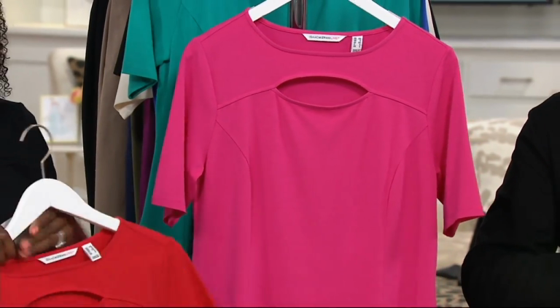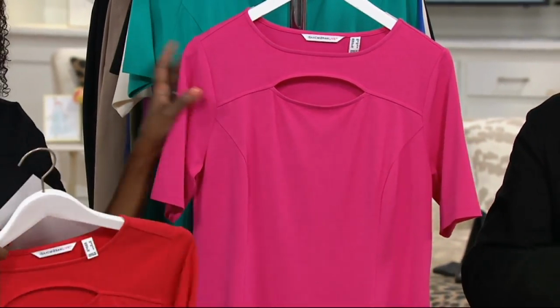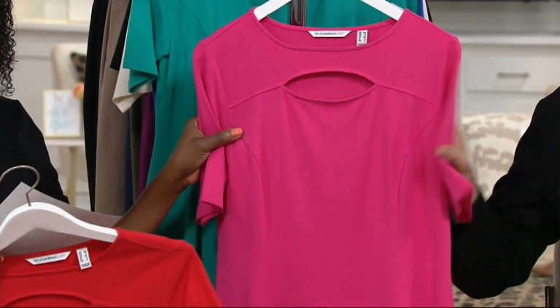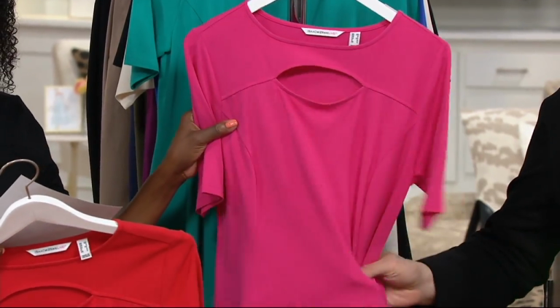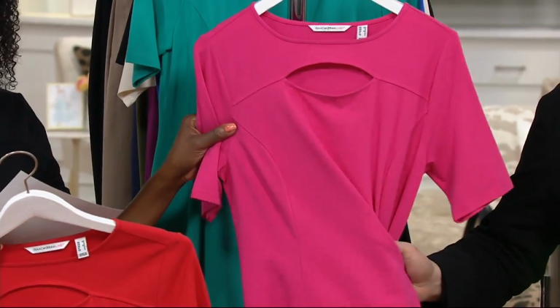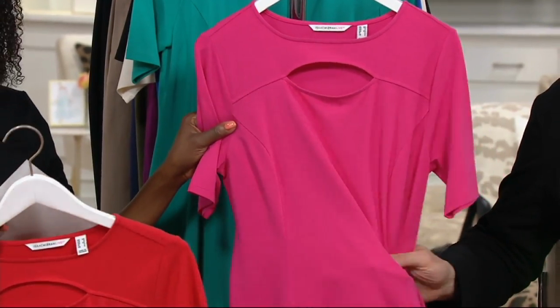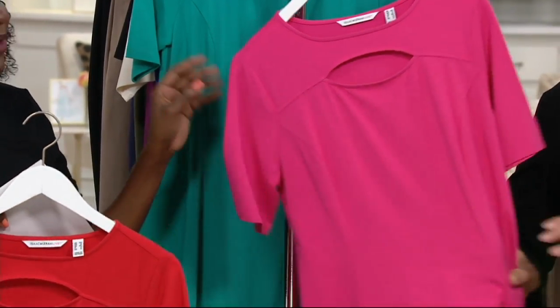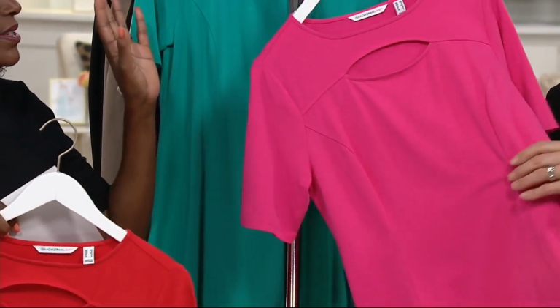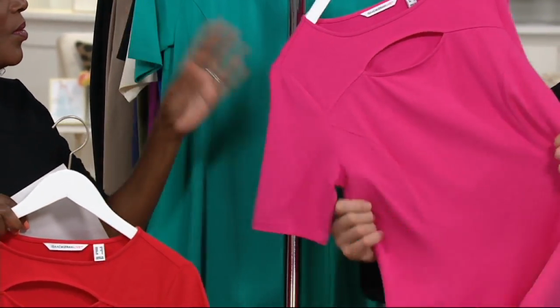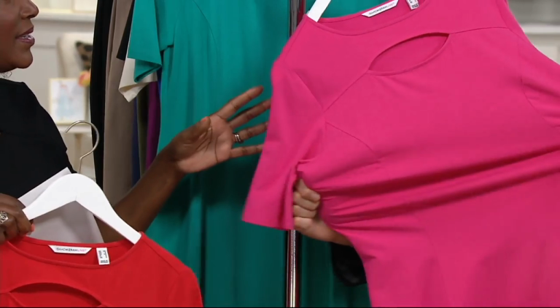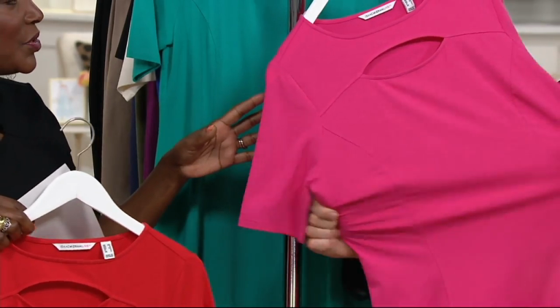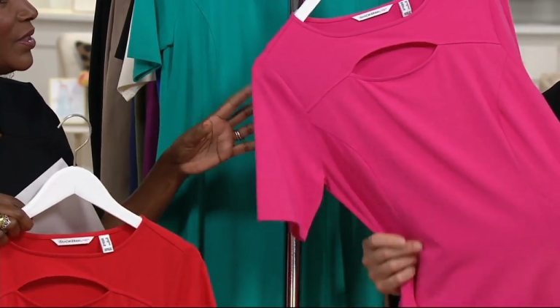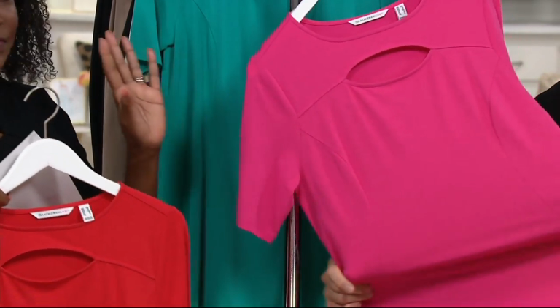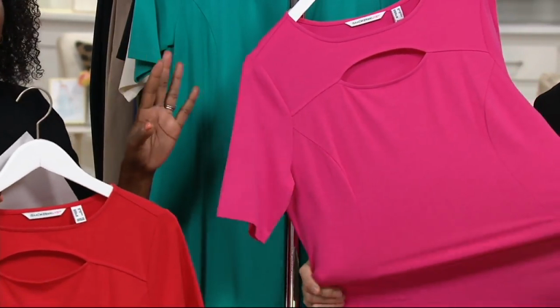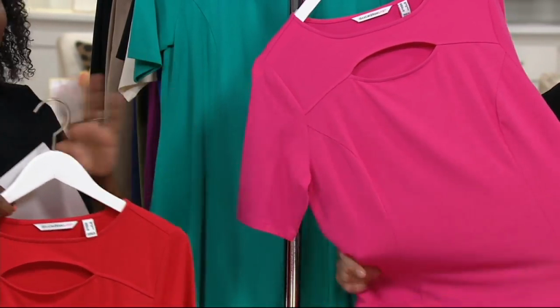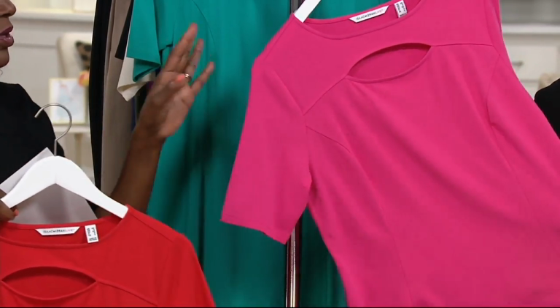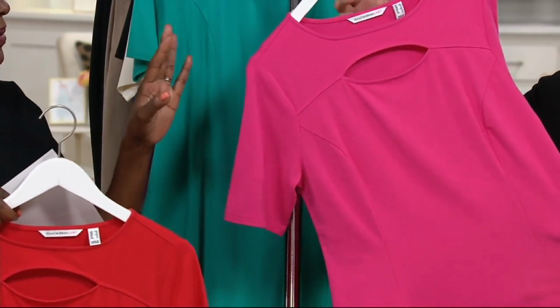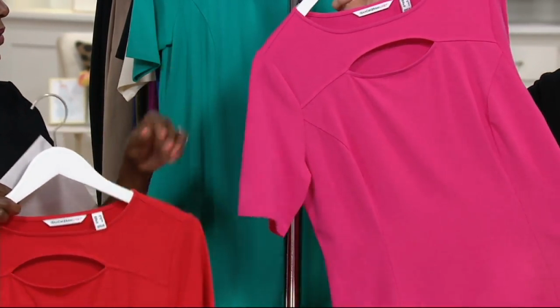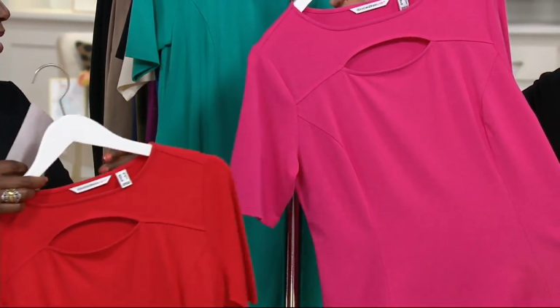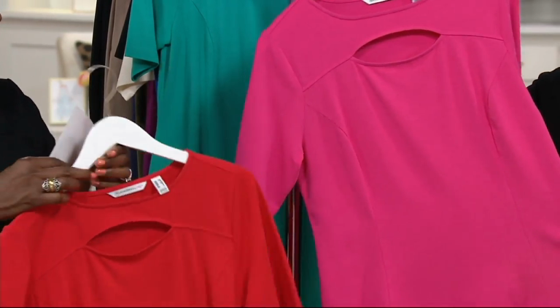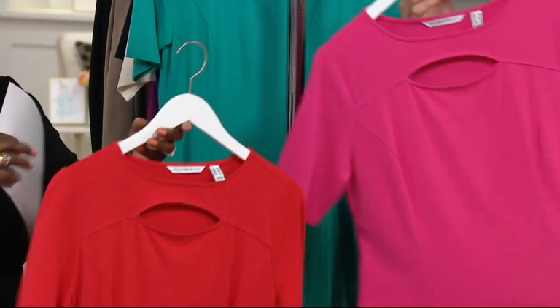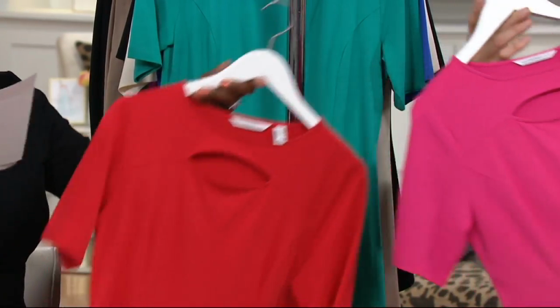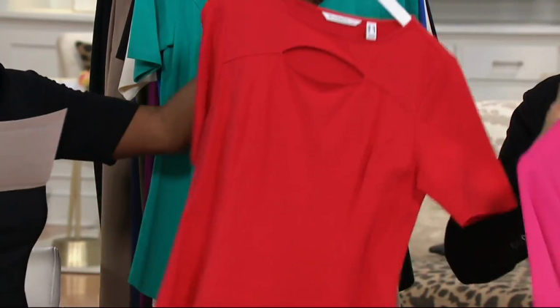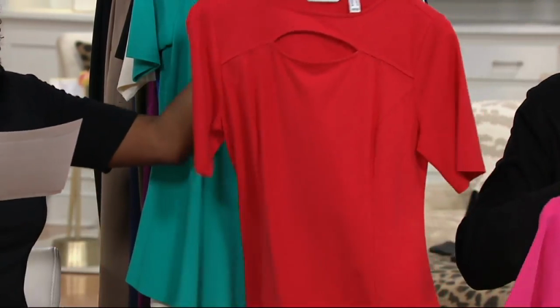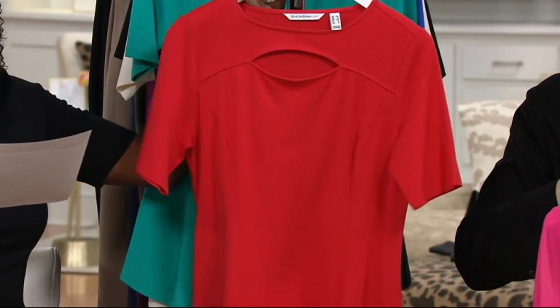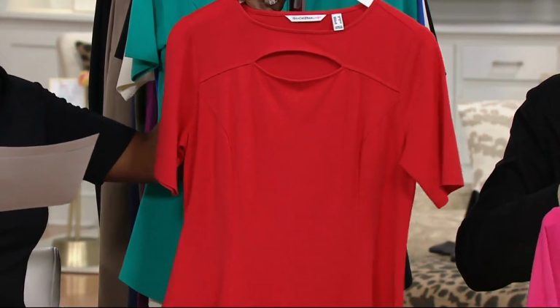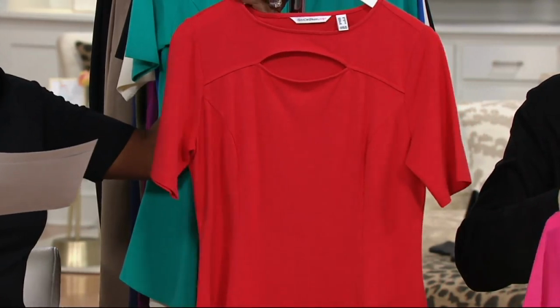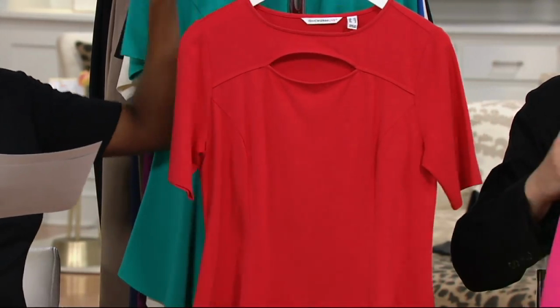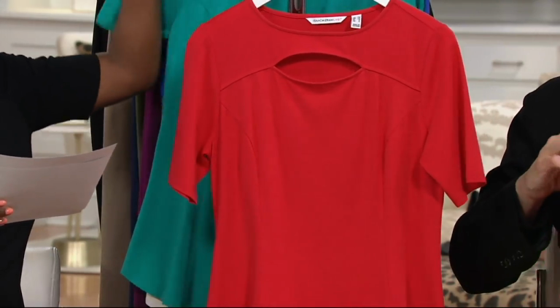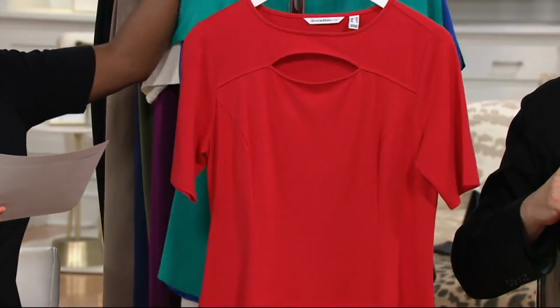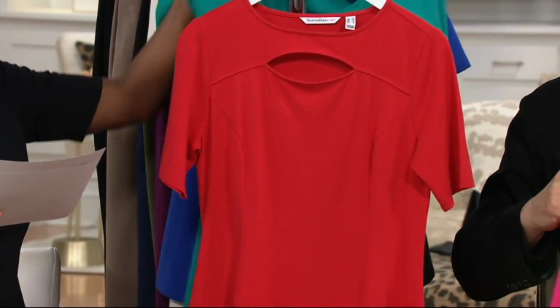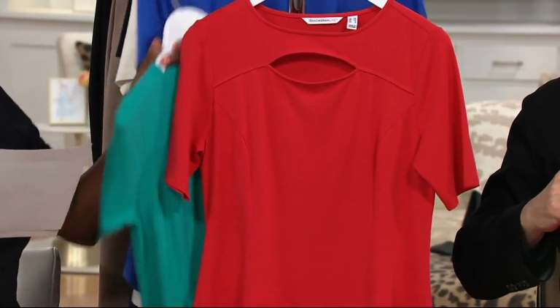The first color is the perfect pink, which is always a signature color for Isaac — you don't do anything really without including a pink. Next up is your lipstick red, which is a great color.